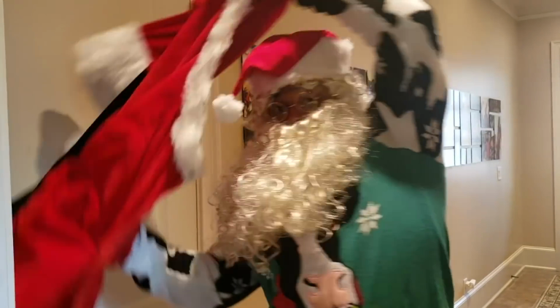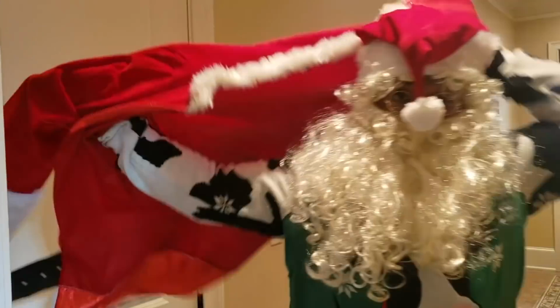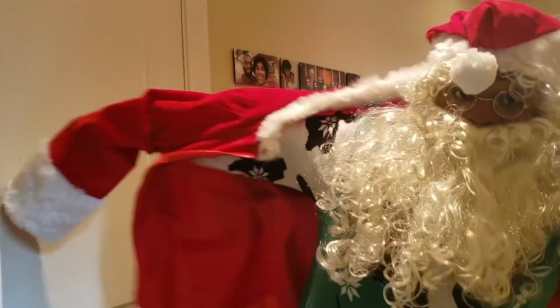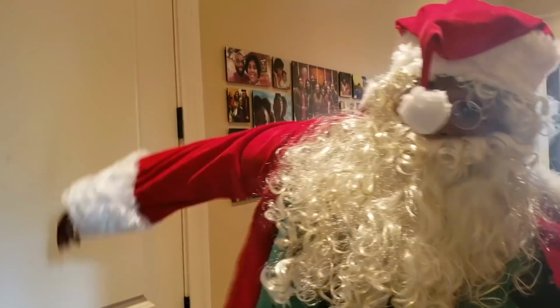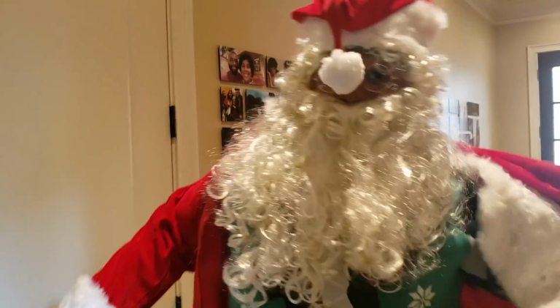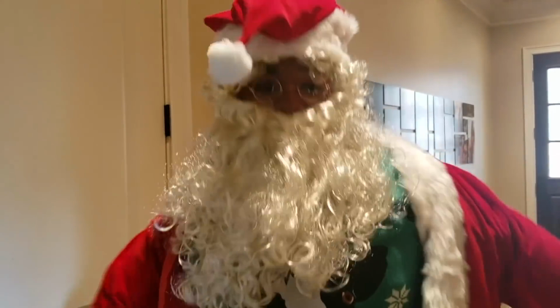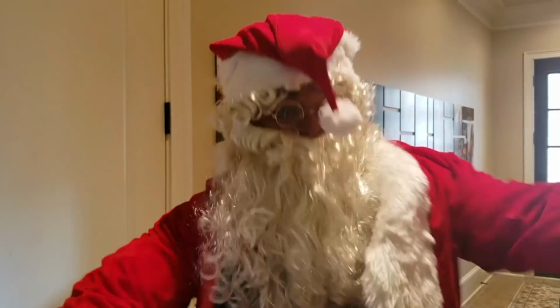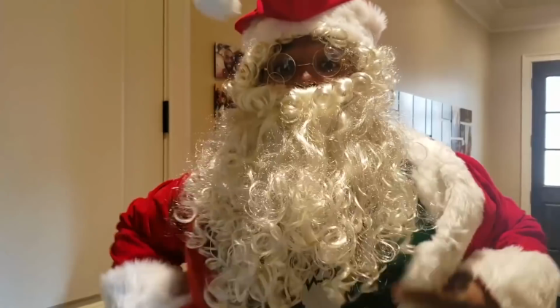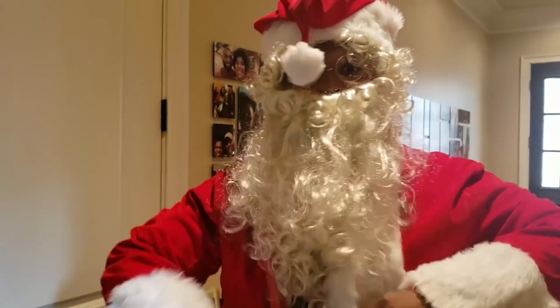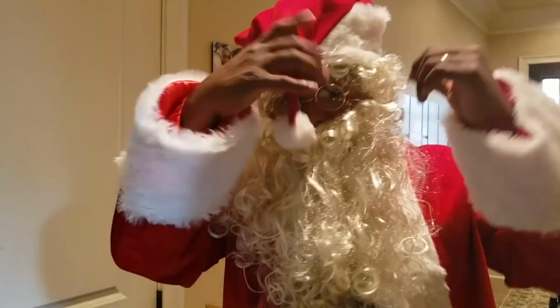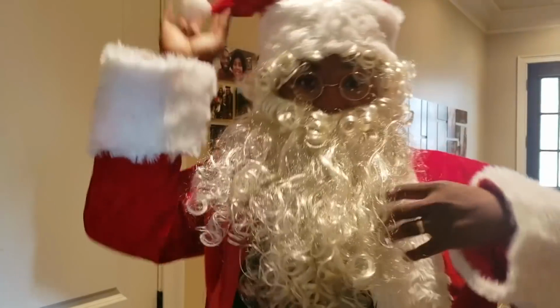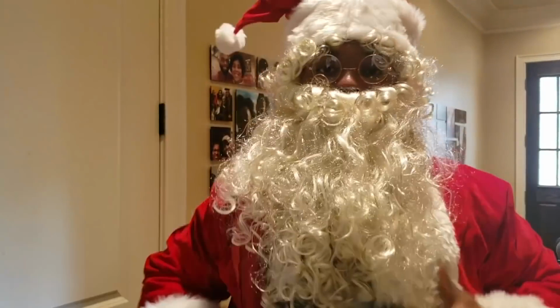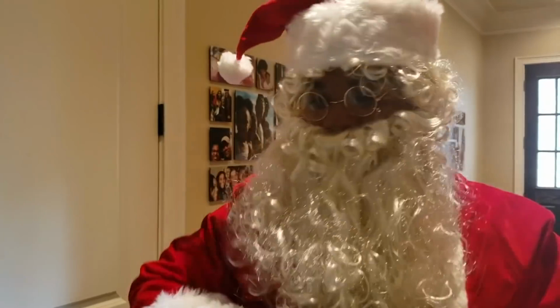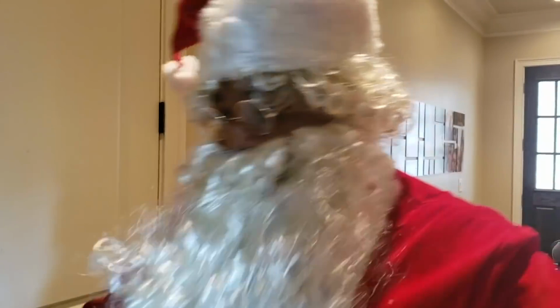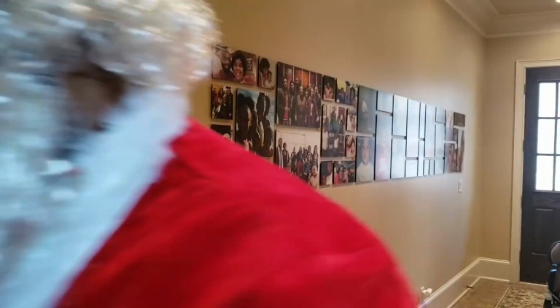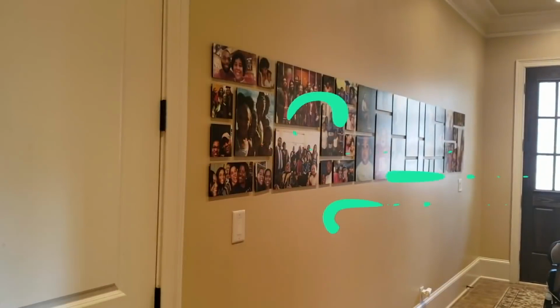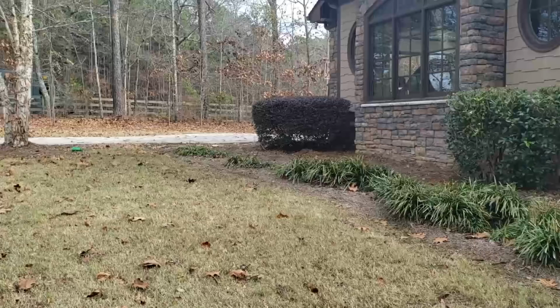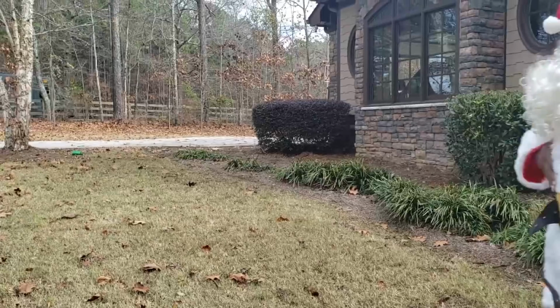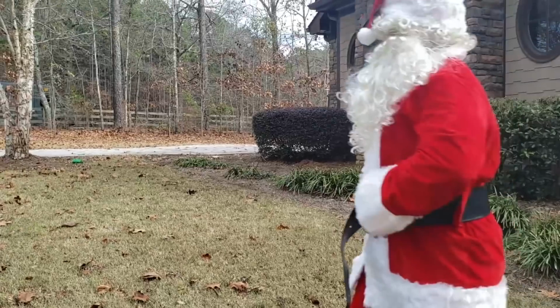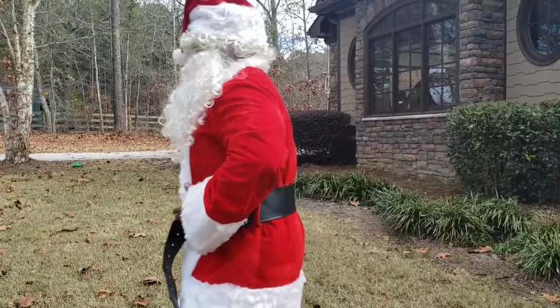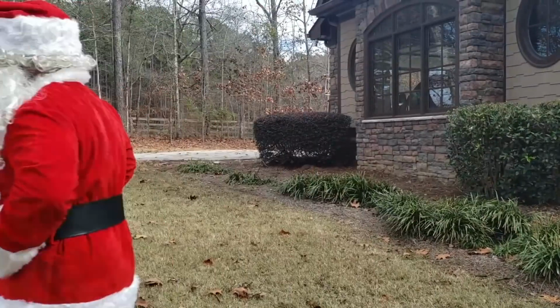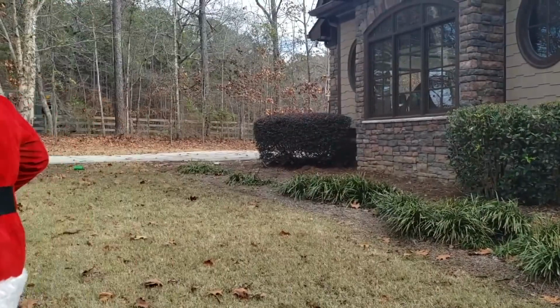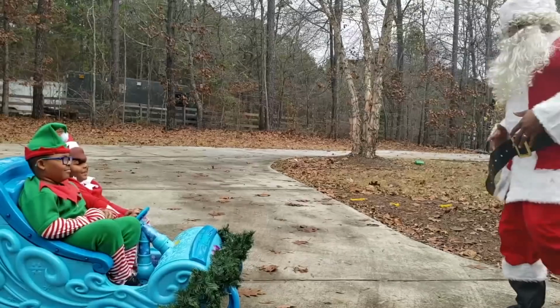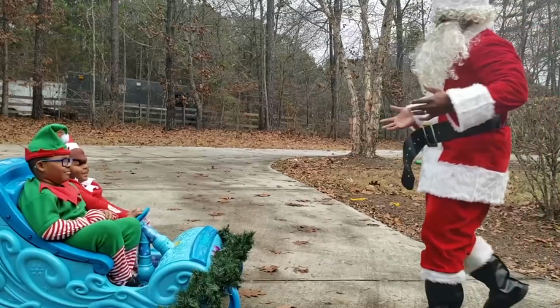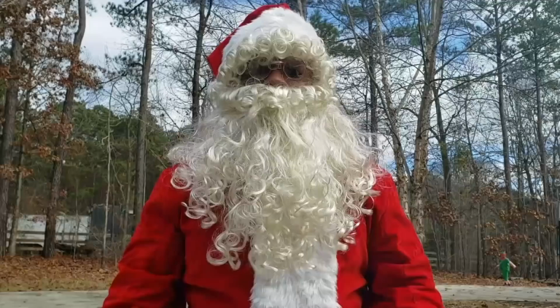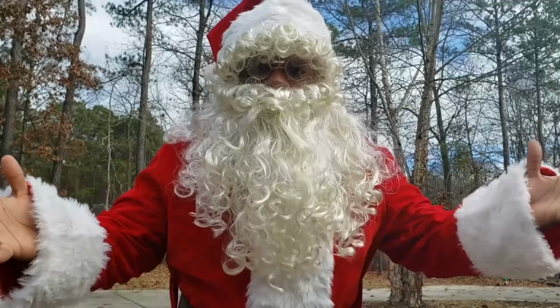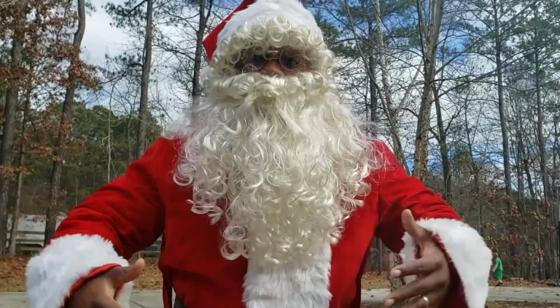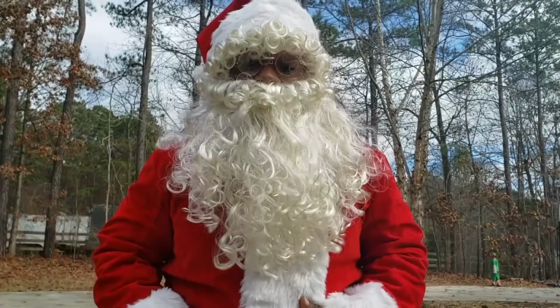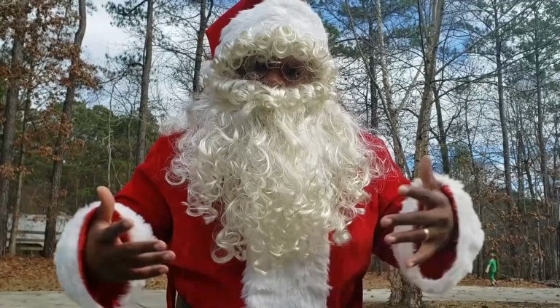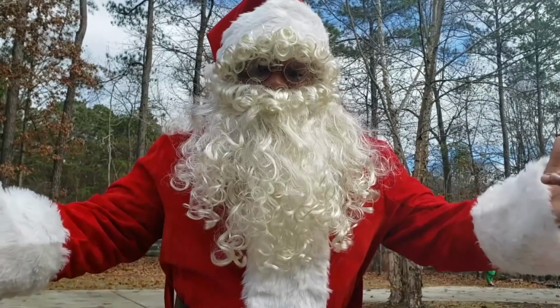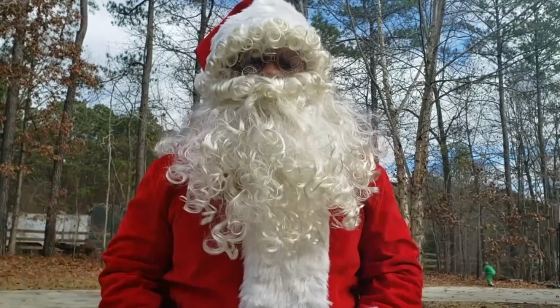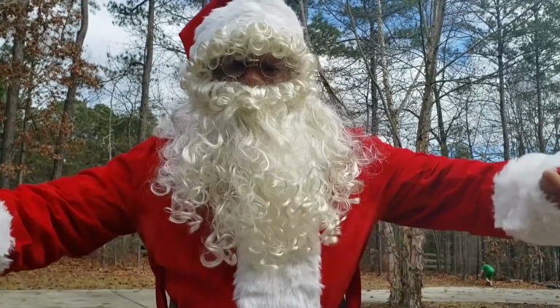Yes, I found my Santa jacket. Let's go, baby. Hey guys, I got on my Santa jacket. Let's go.